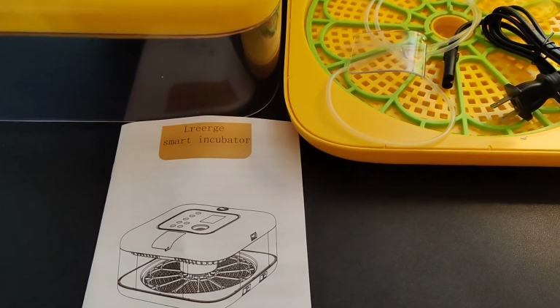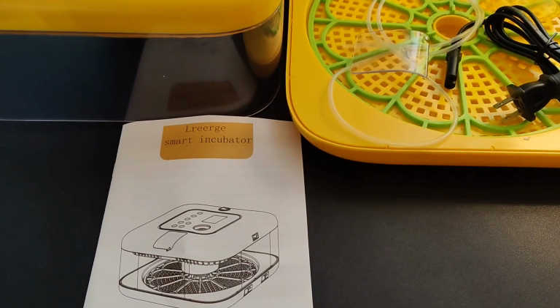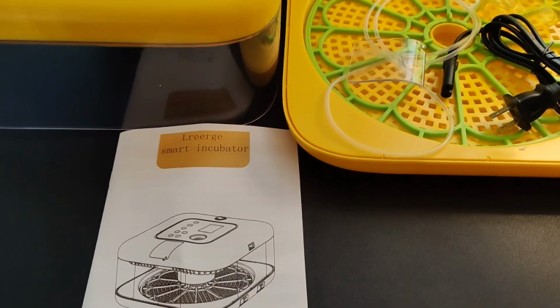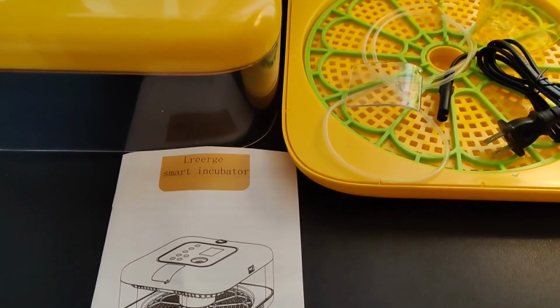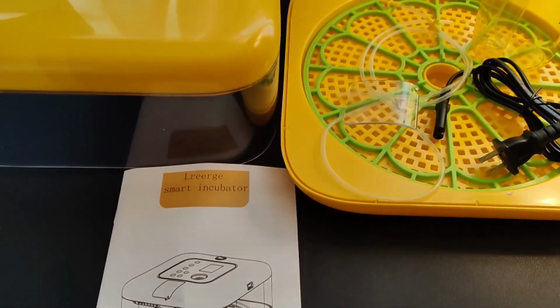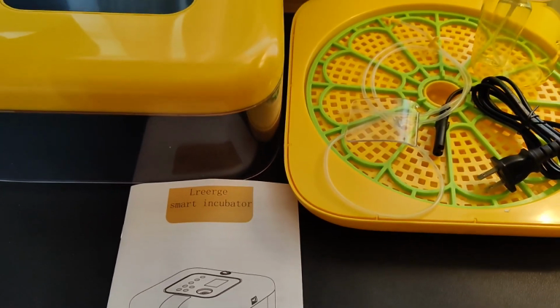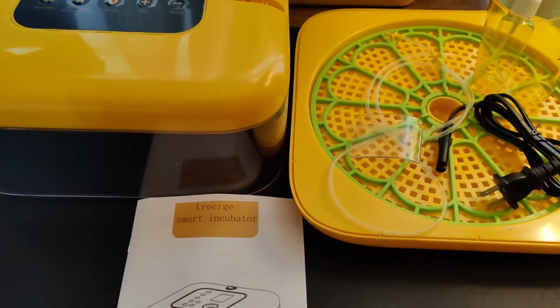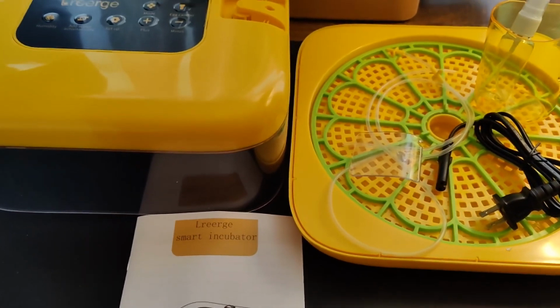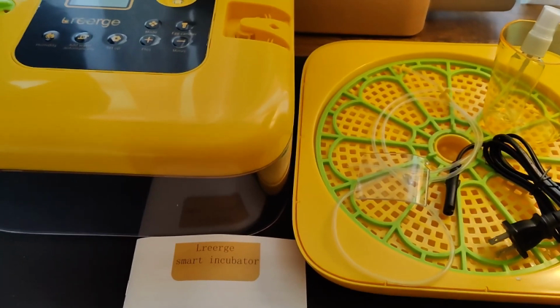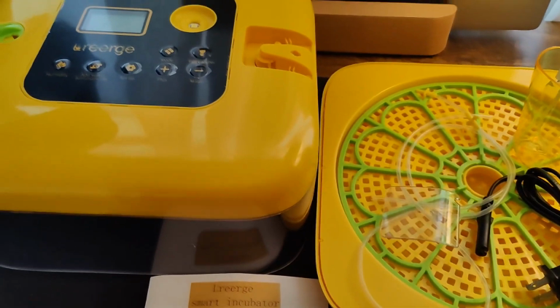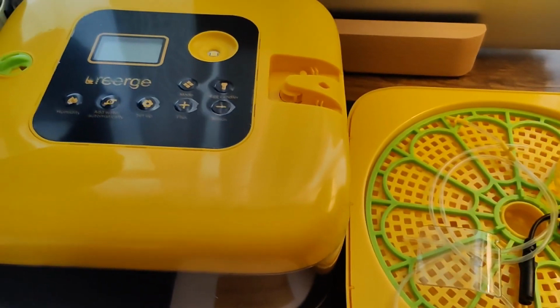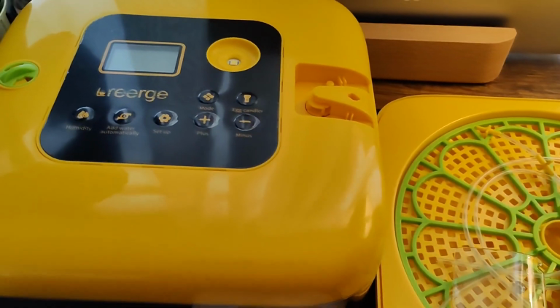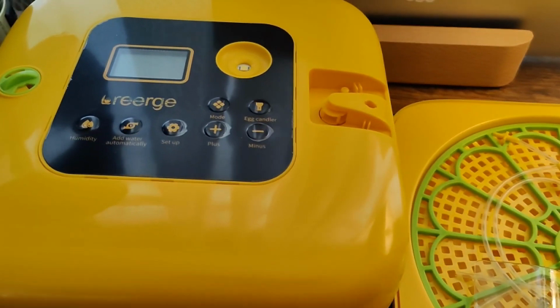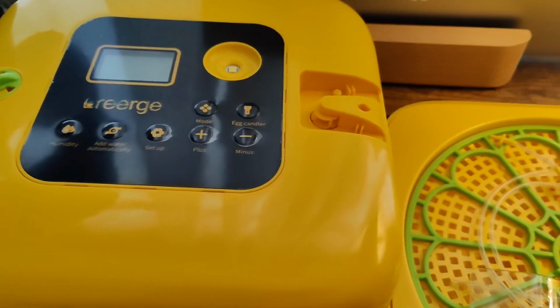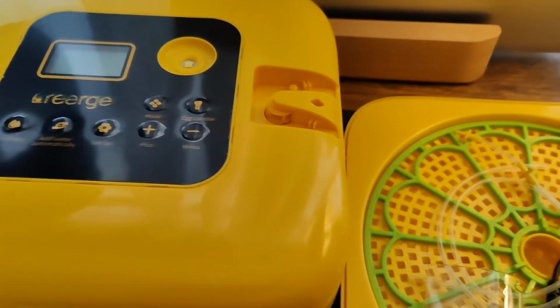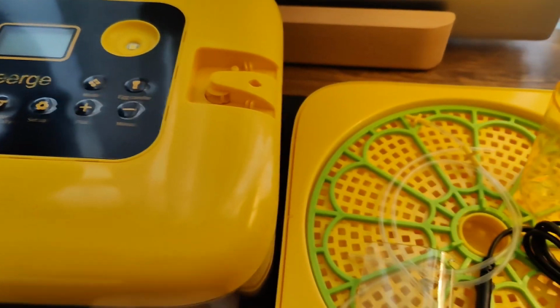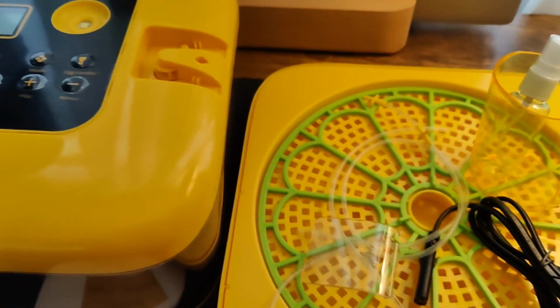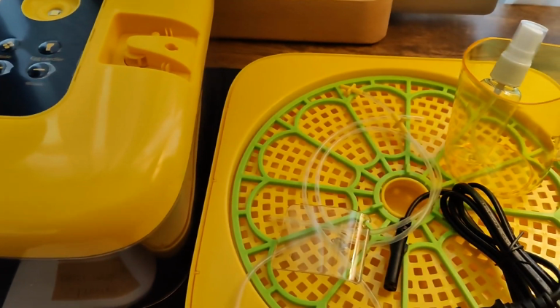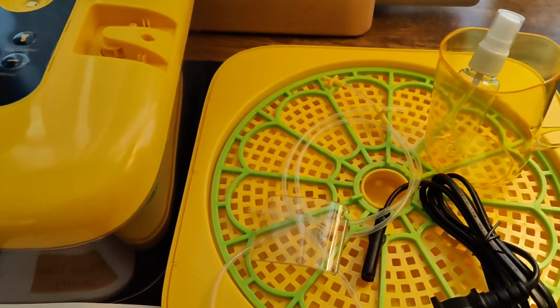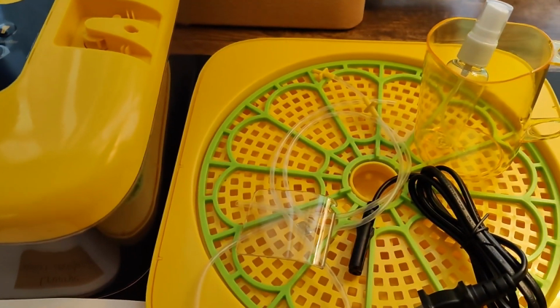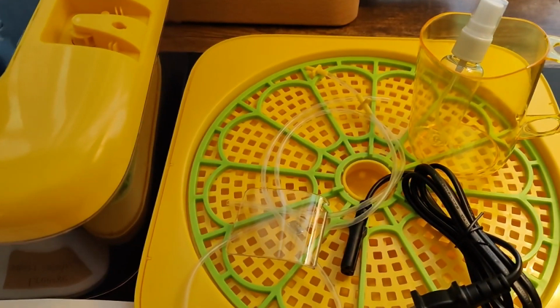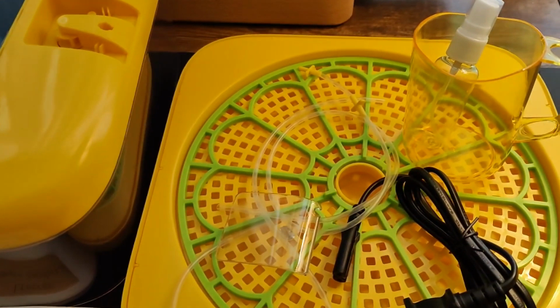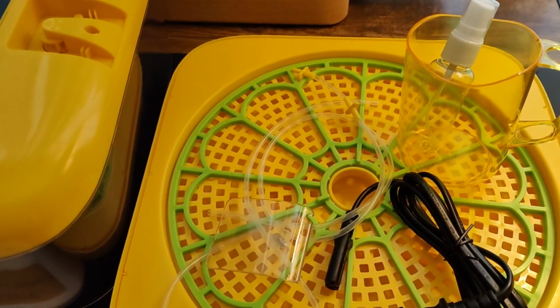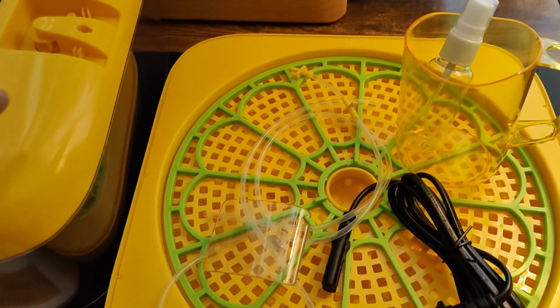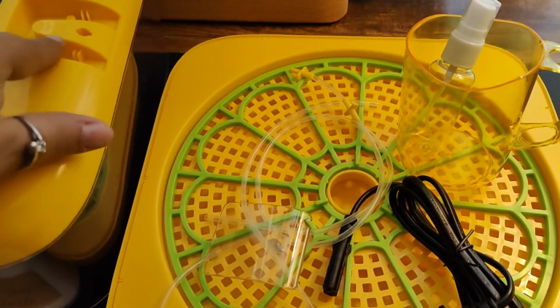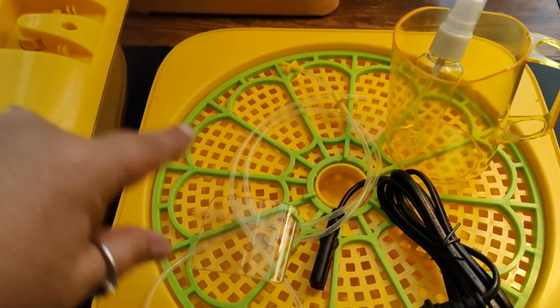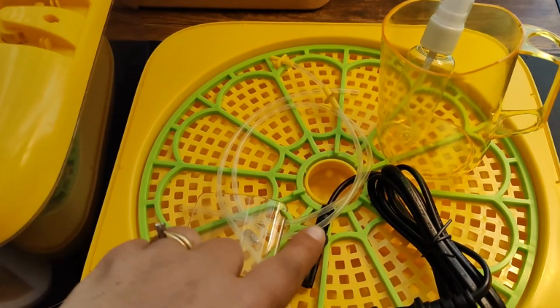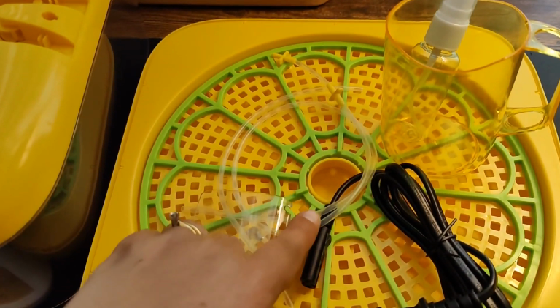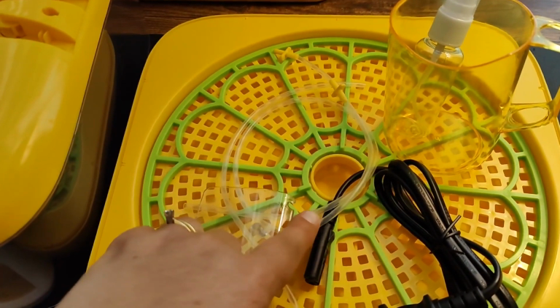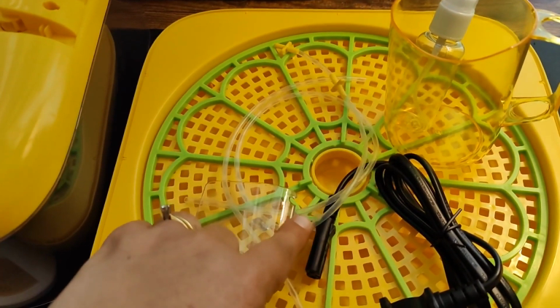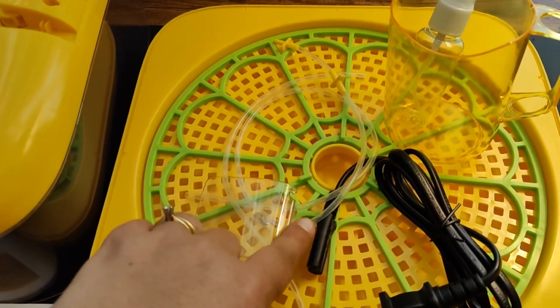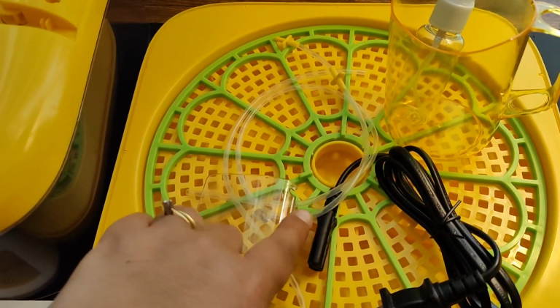Inside the box you're going to have the instruction manual, the actual incubator — I'll go over all of its features shortly. You're going to have the door that holds the humidity hose down. This is the humidity hose that they provide for you.